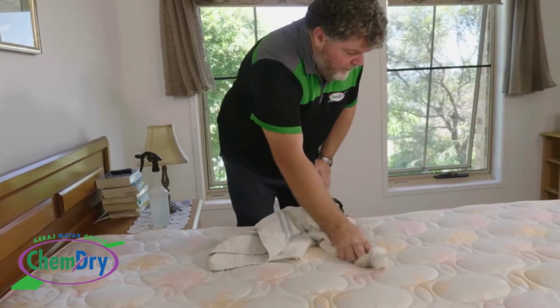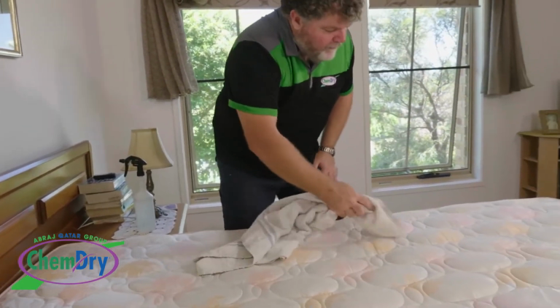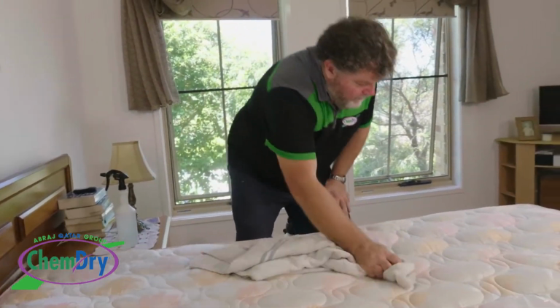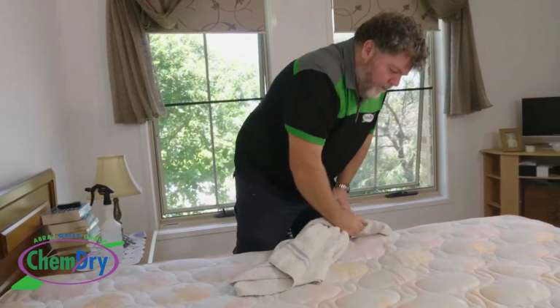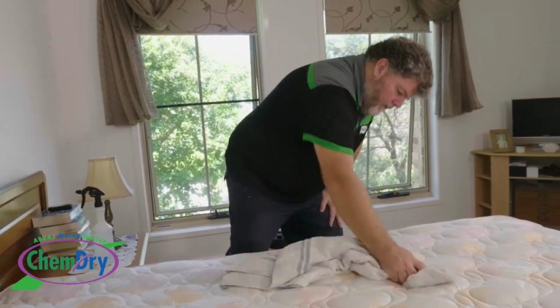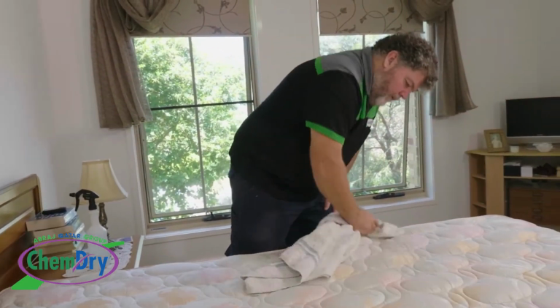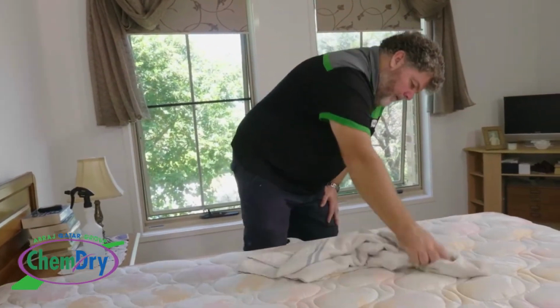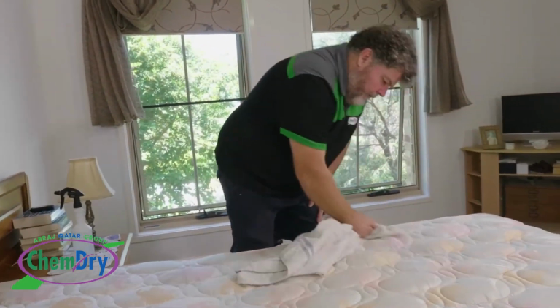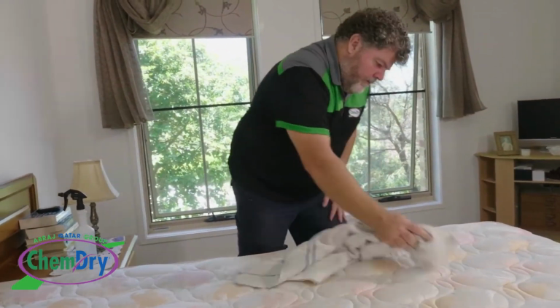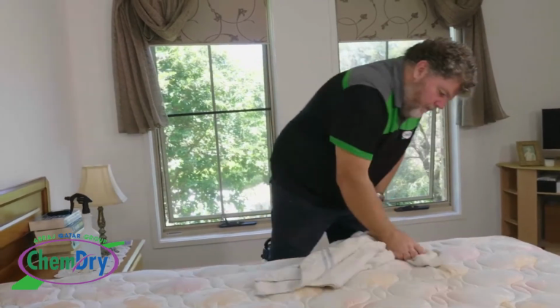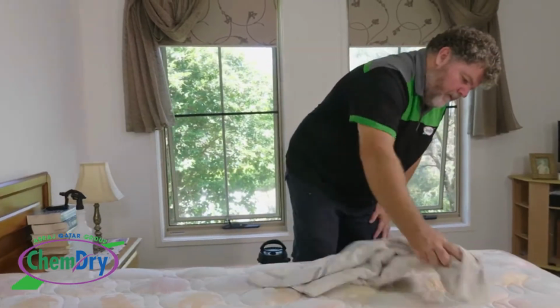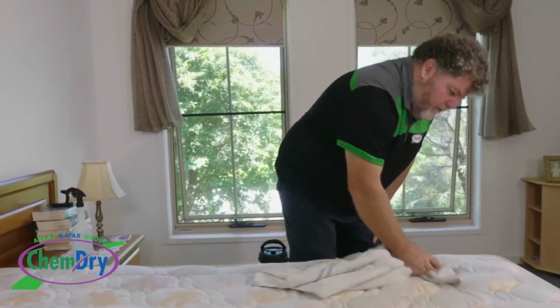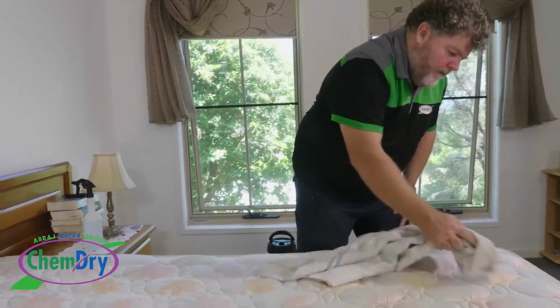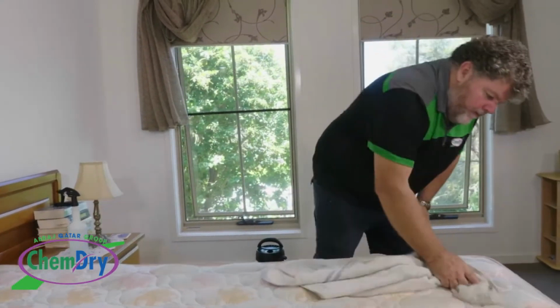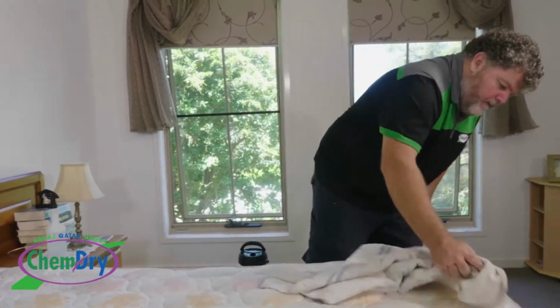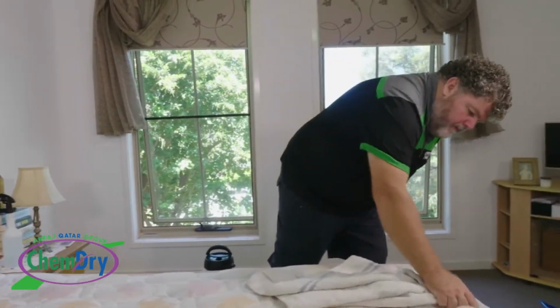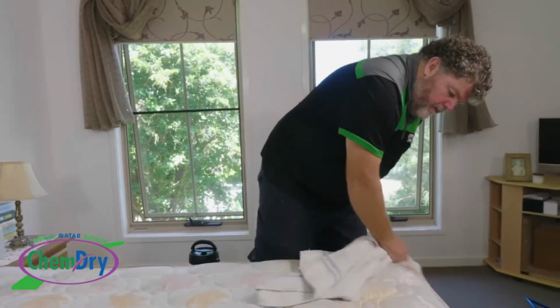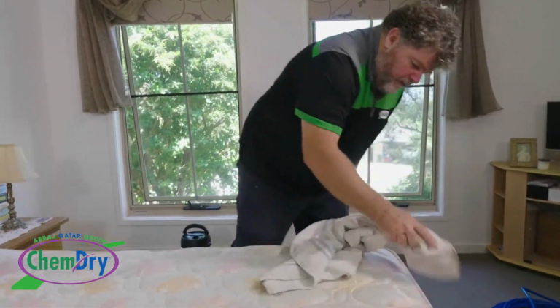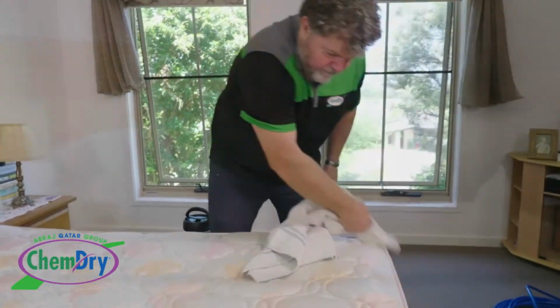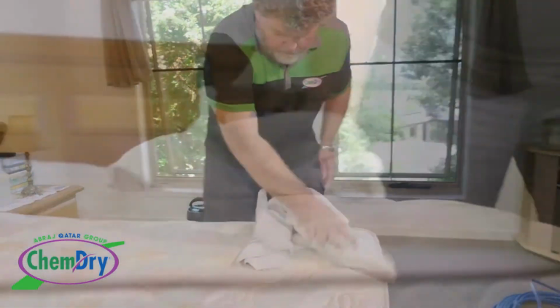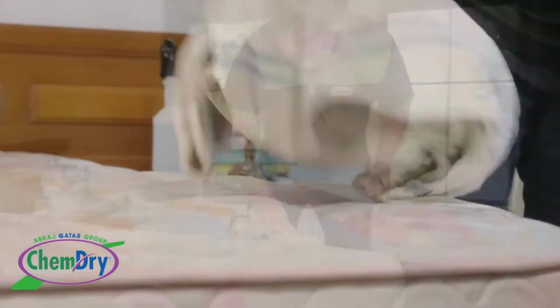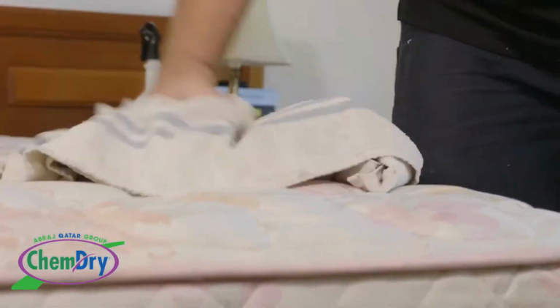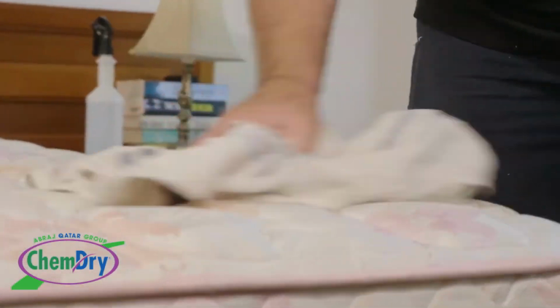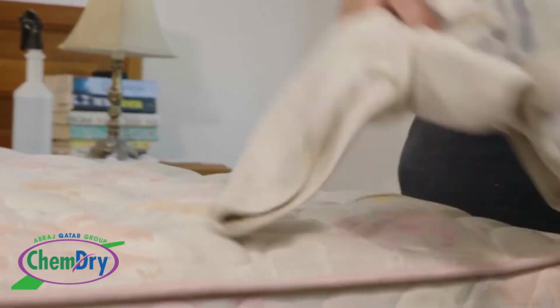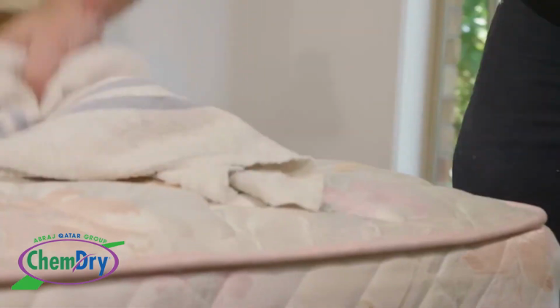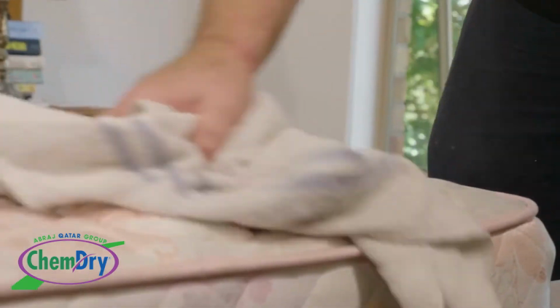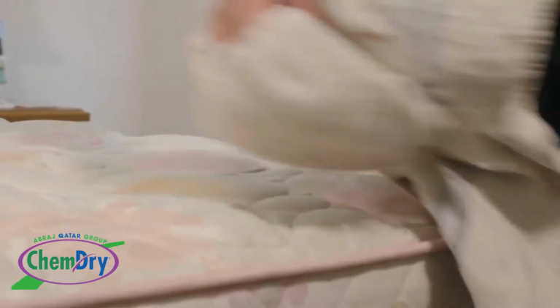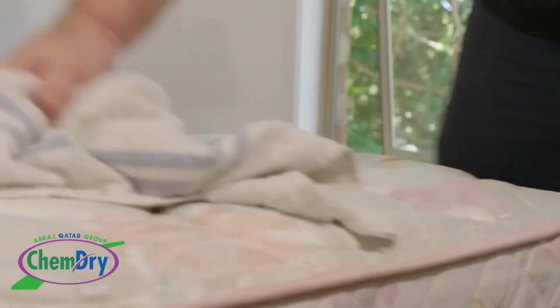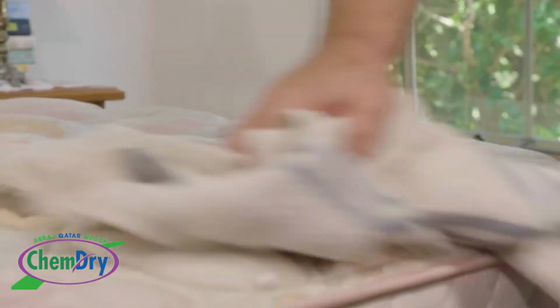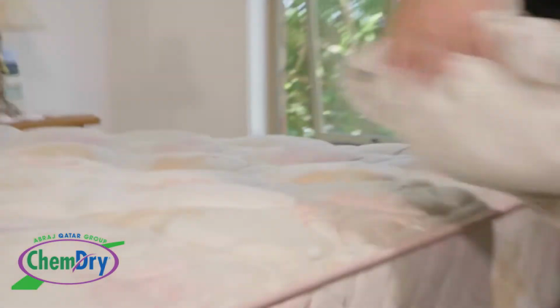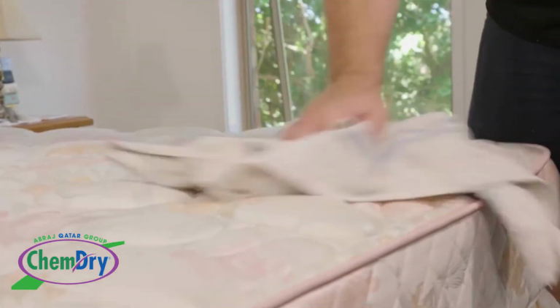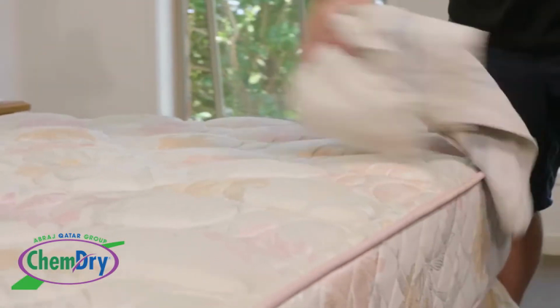Depending on how much work we've had to do, your mattress can take a little while to dry. However, if it's just a maintenance clean that we do in the morning, you should be okay to sleep on it that night. We'll see you next time. Bye.